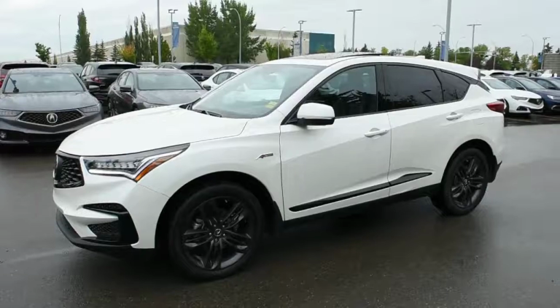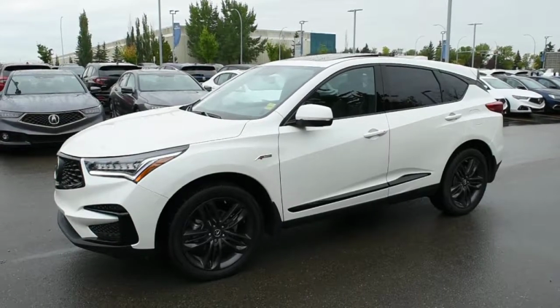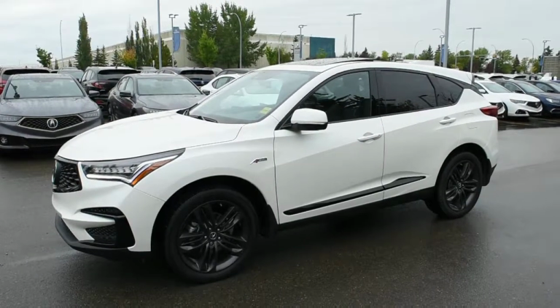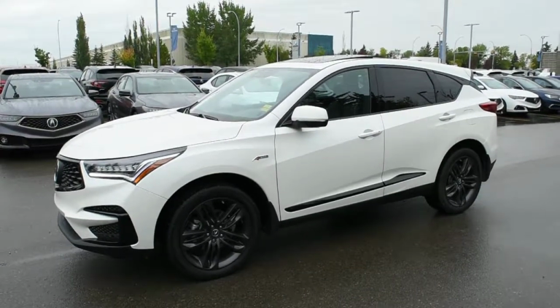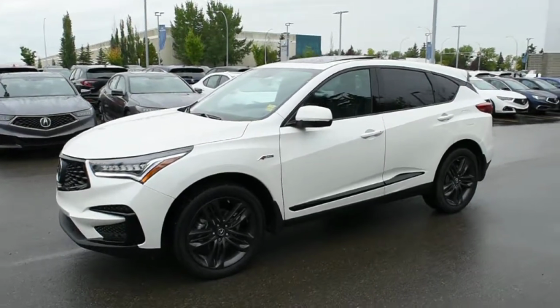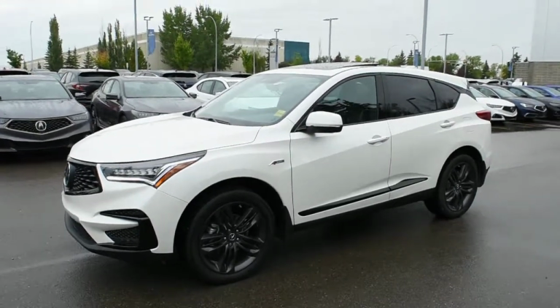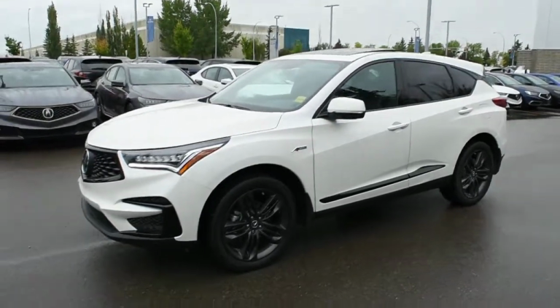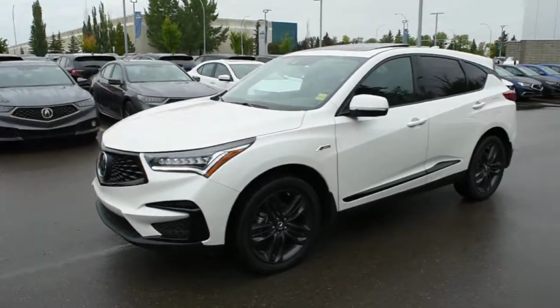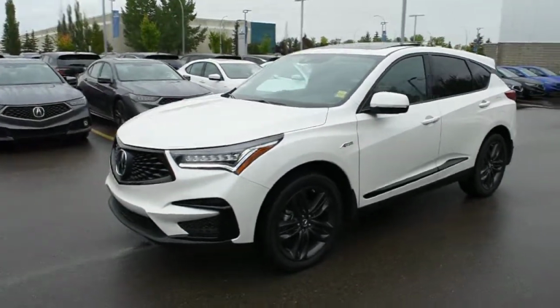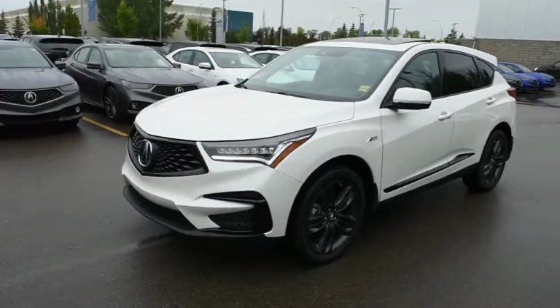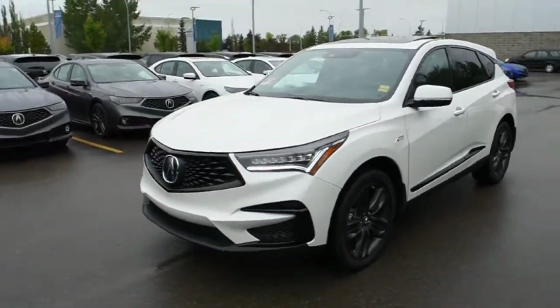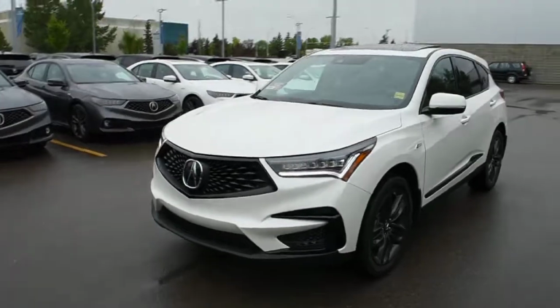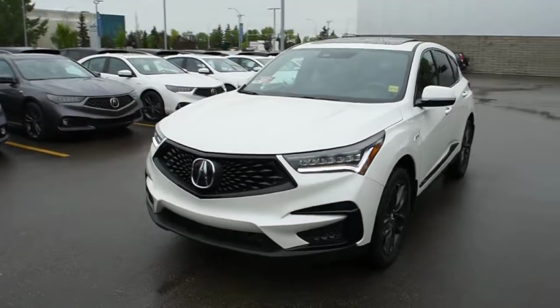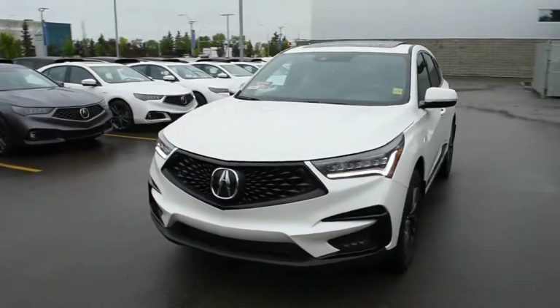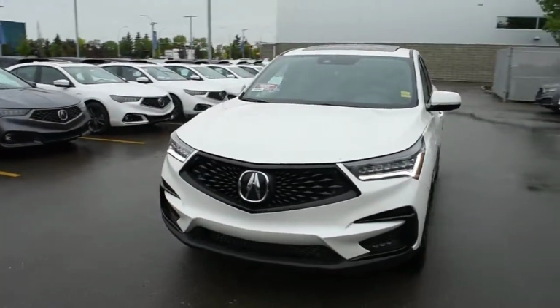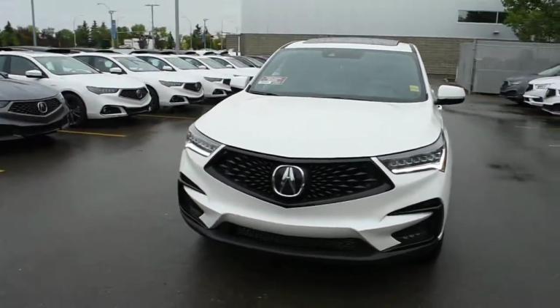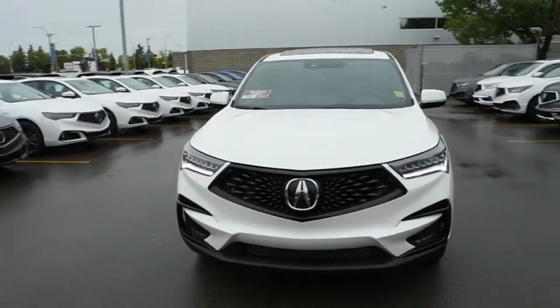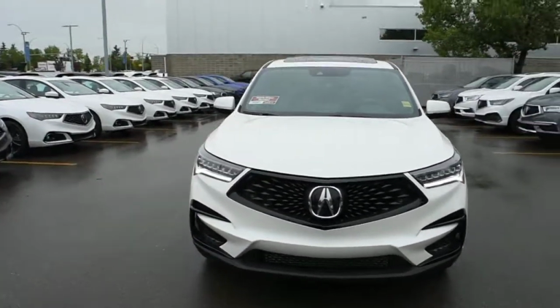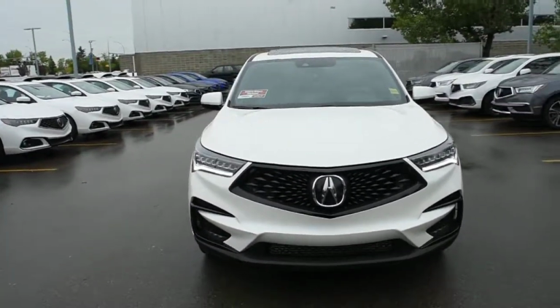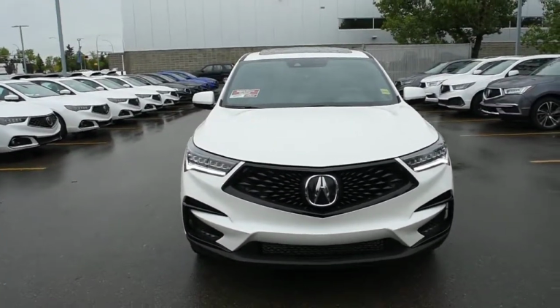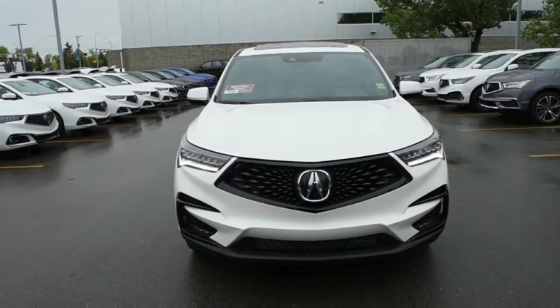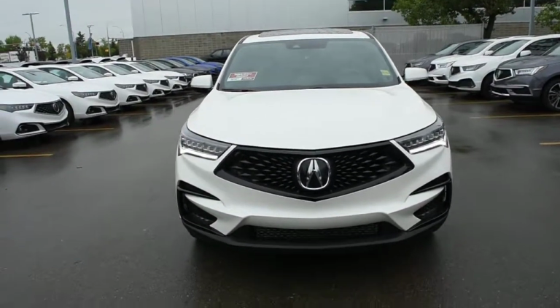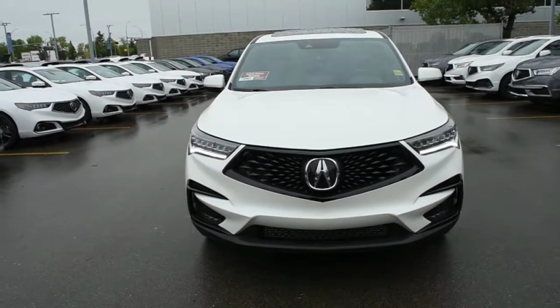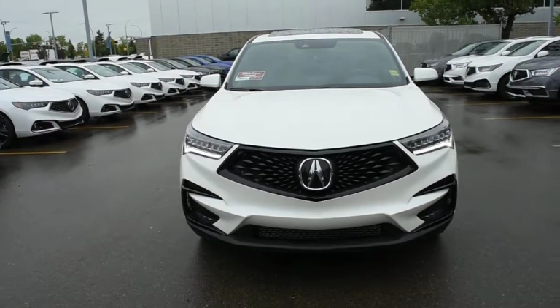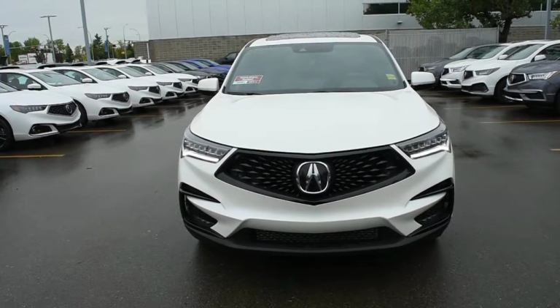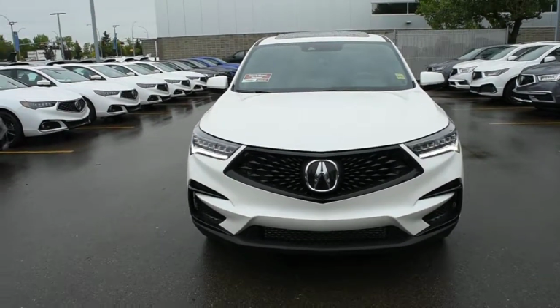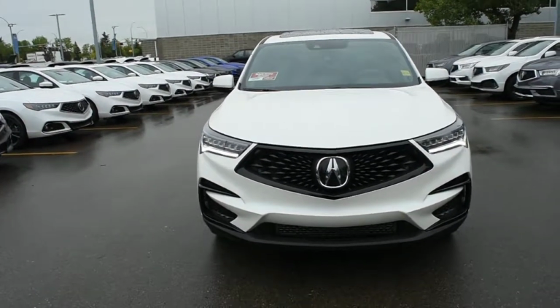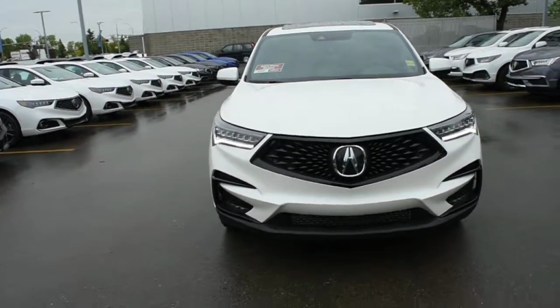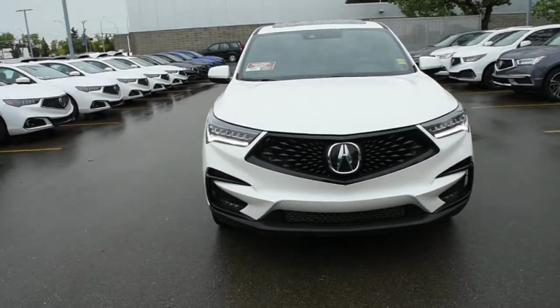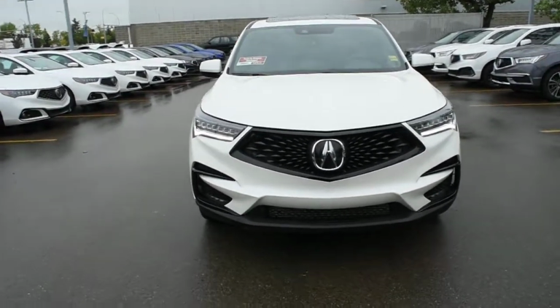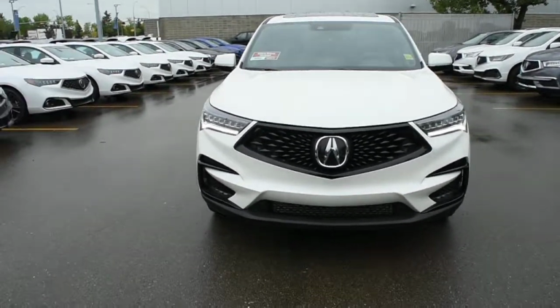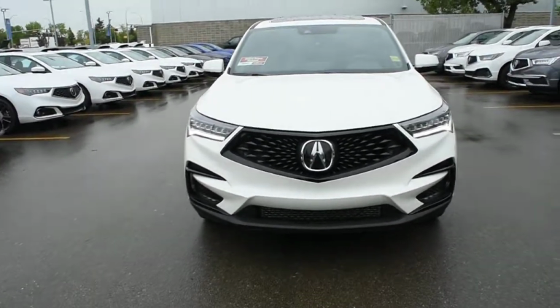Hi there, welcome to Westside Akron. This is the 2019 Acura RDX A-Spec in white diamond pearl. This A-Spec package comes very well equipped with your LED automated headlight system and your daytime LED running lights. Integrated below you do have your LED fog lights.